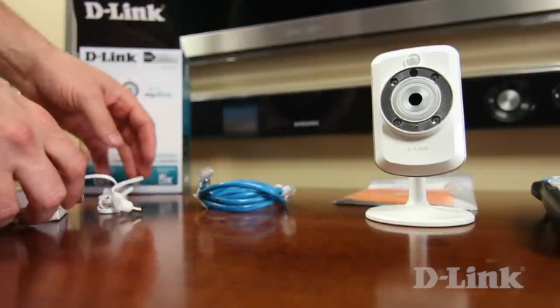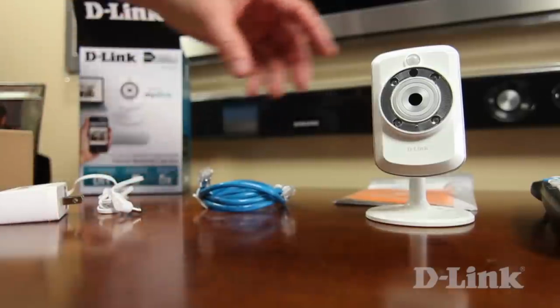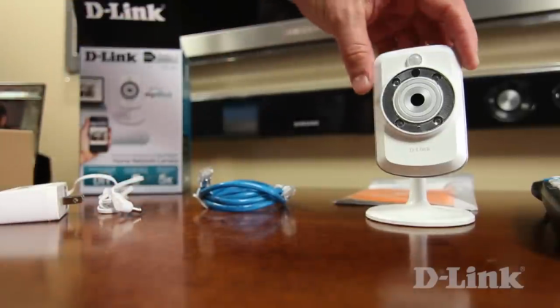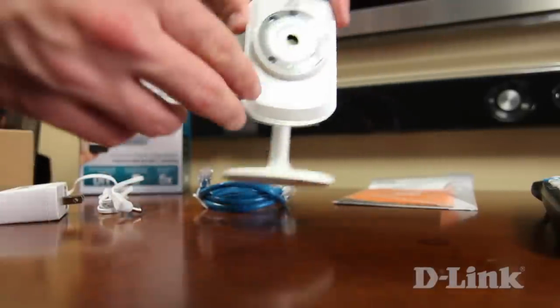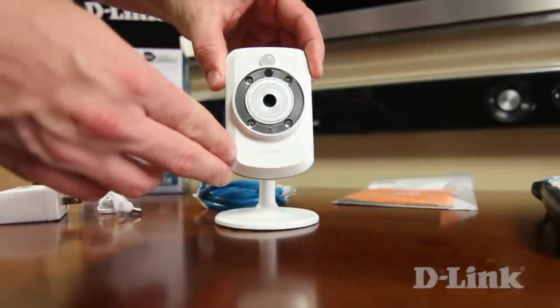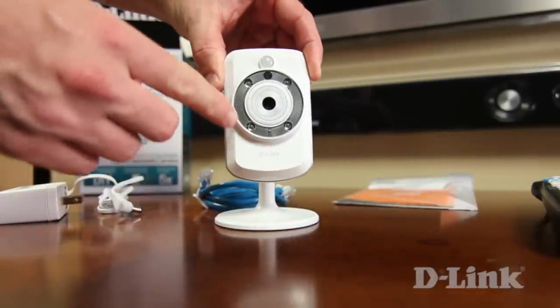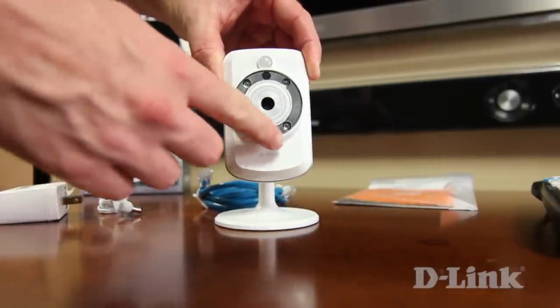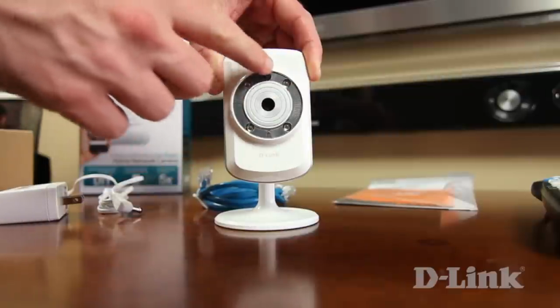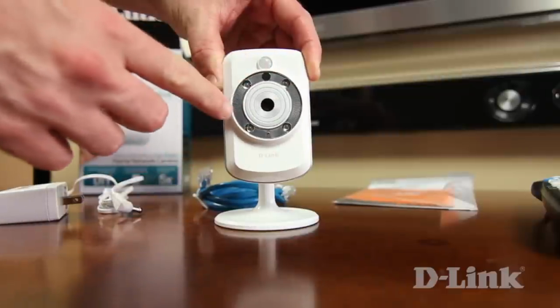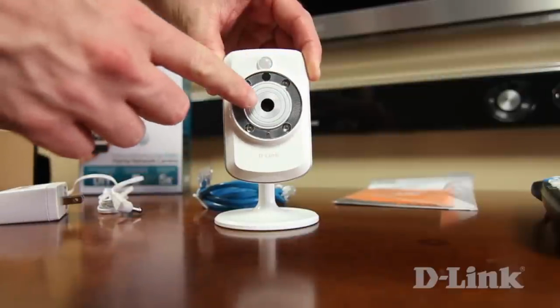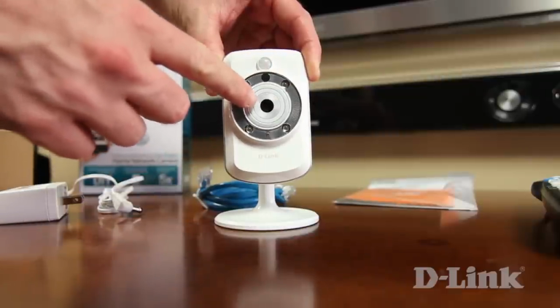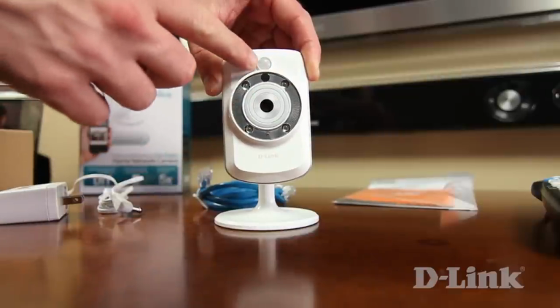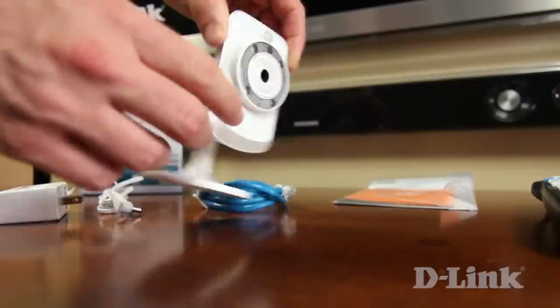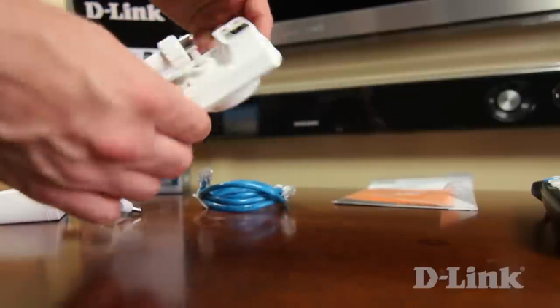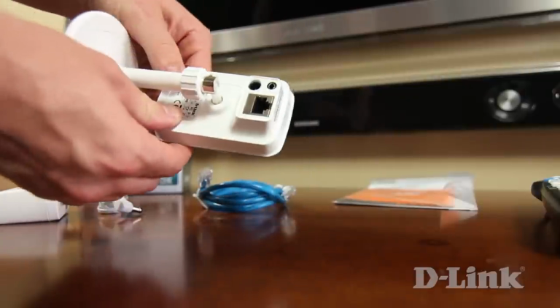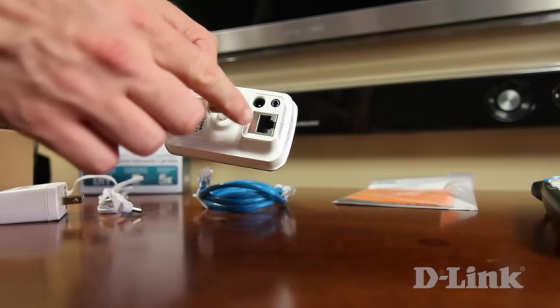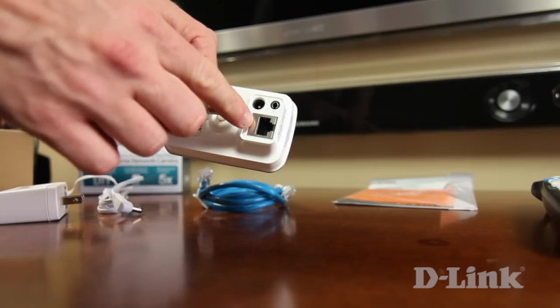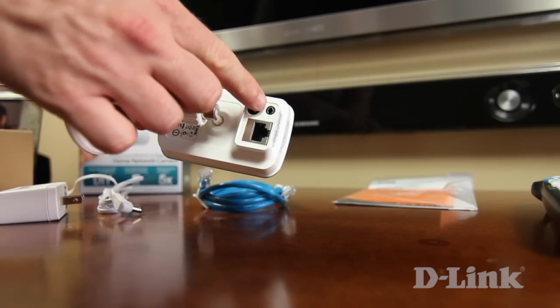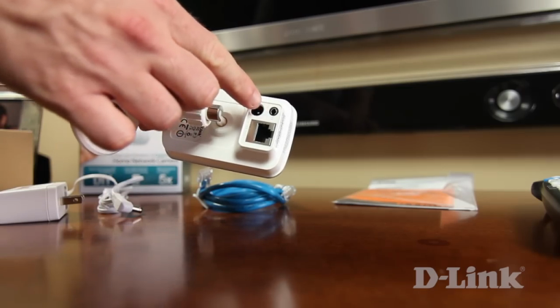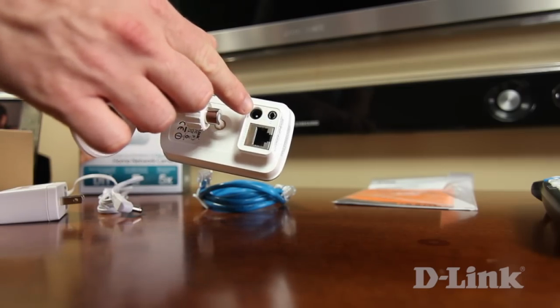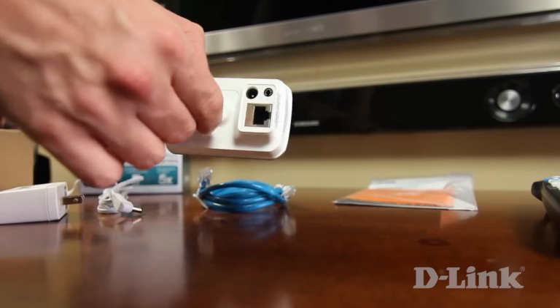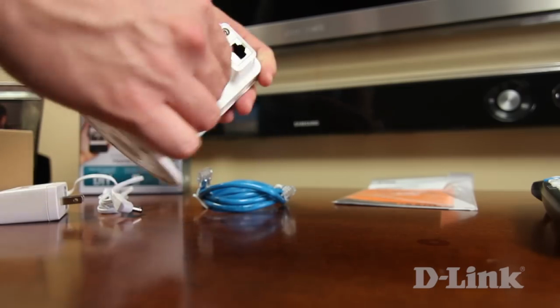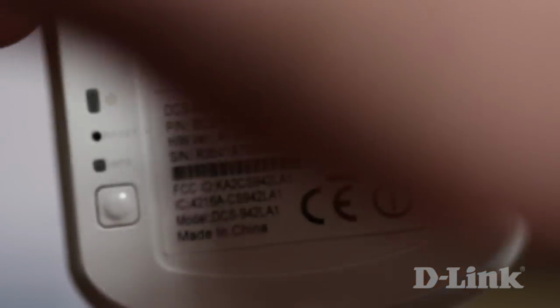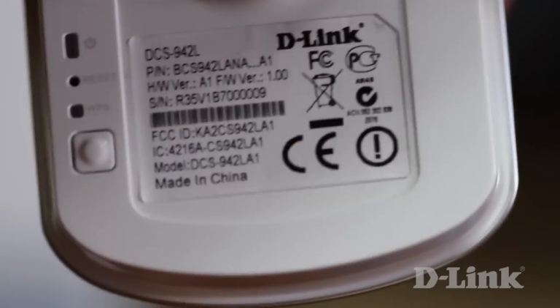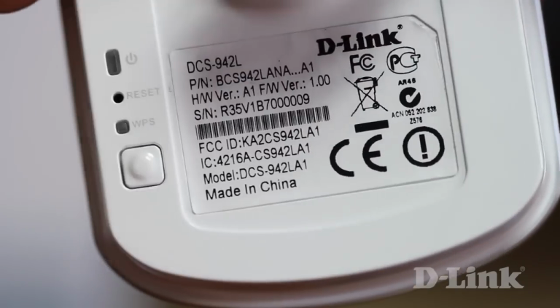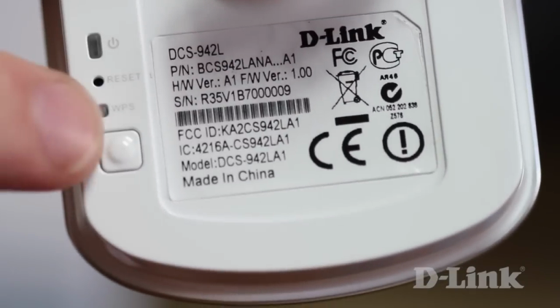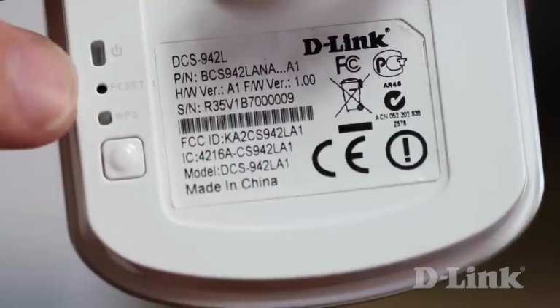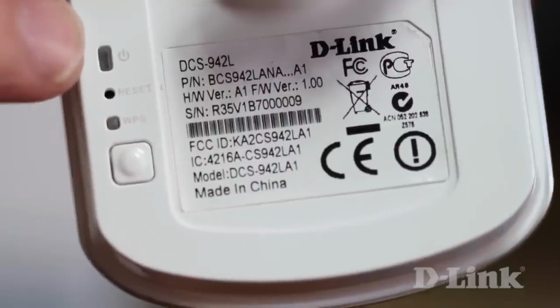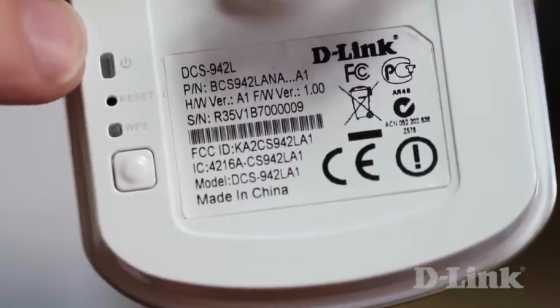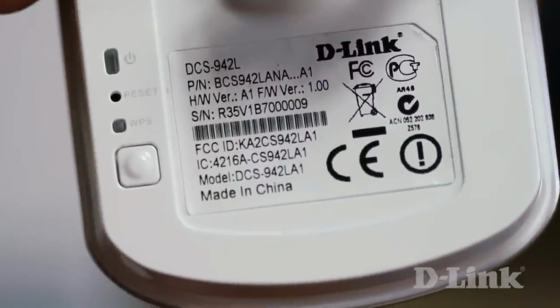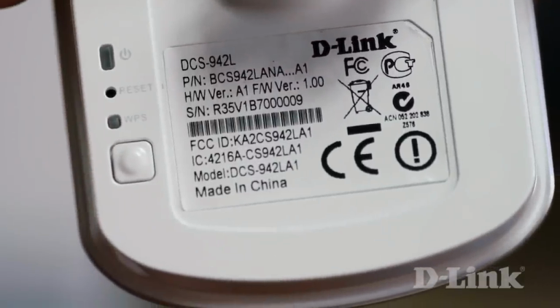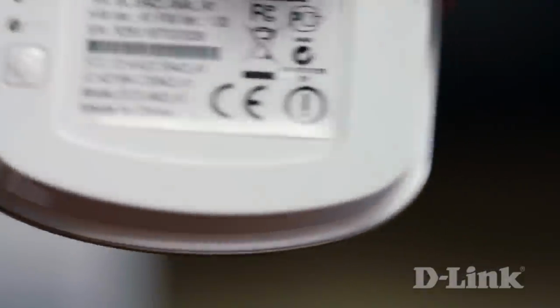Now let's take a closer look at the device. On the front: a mic, IR LEDs, a camera lens, and a passive infrared sensor for better motion detection. On the back: an ethernet port, a headphone or speaker jack, and power. Down below: the WPS button, LED, reset button, and the power LED.